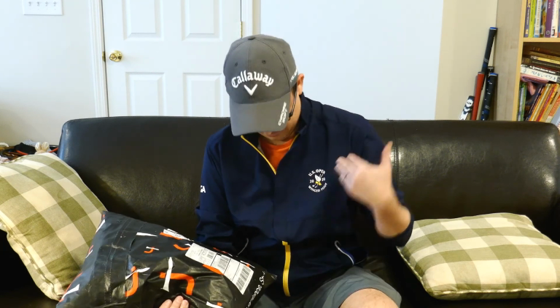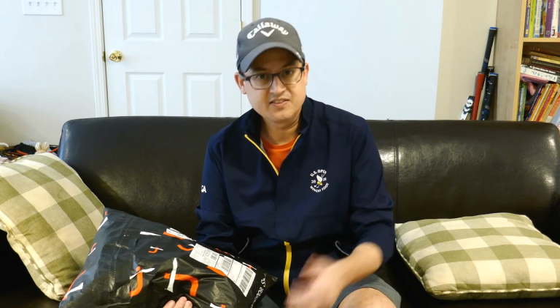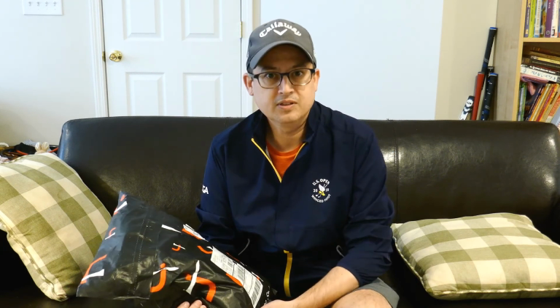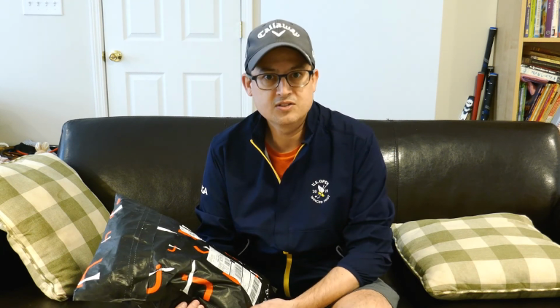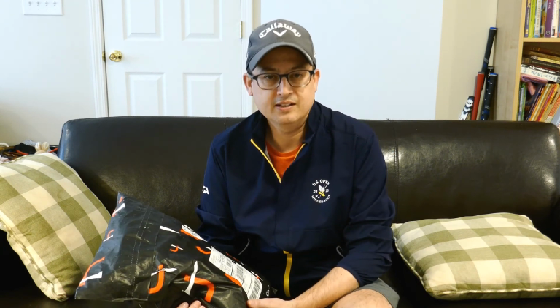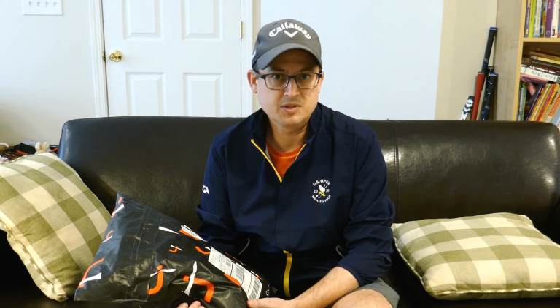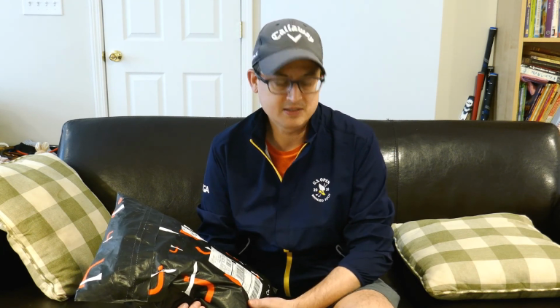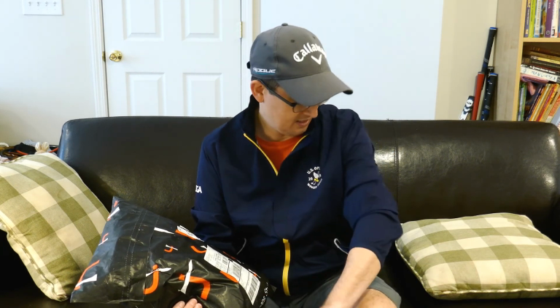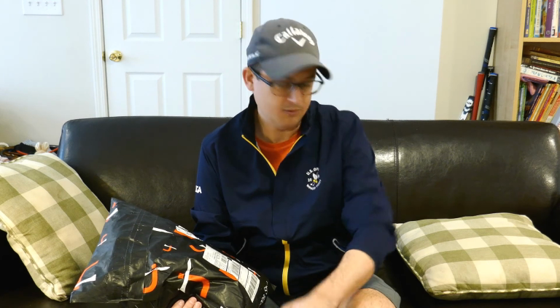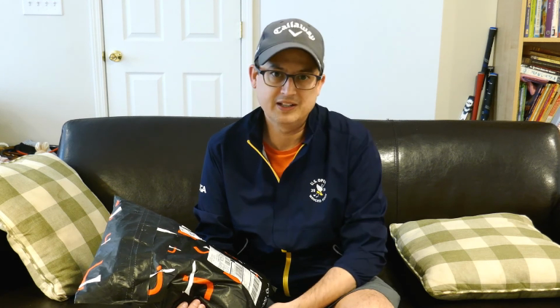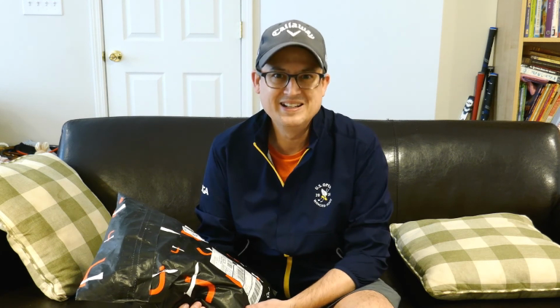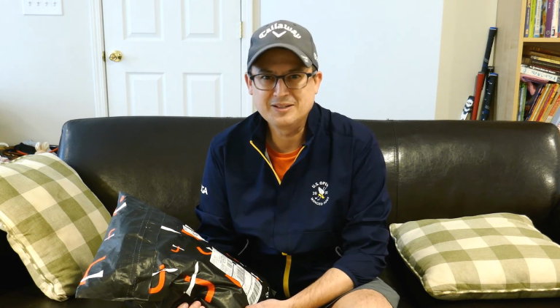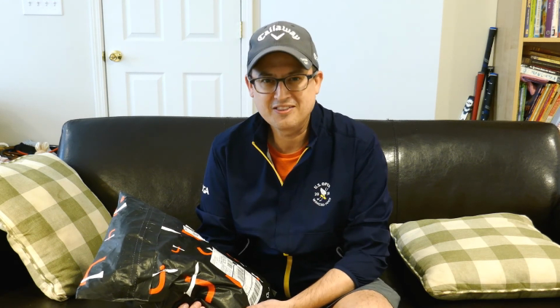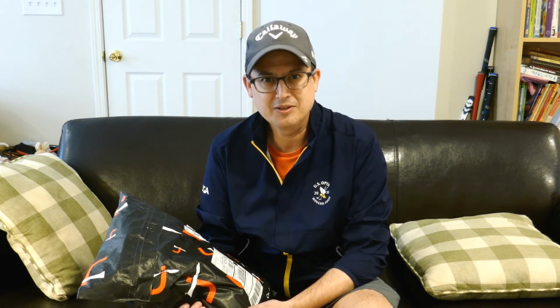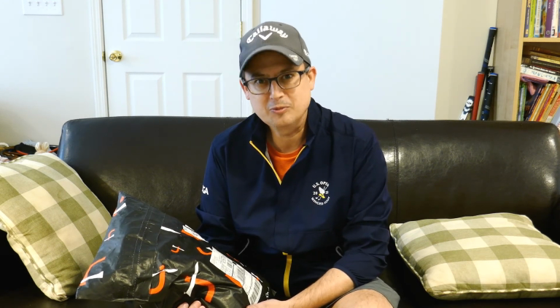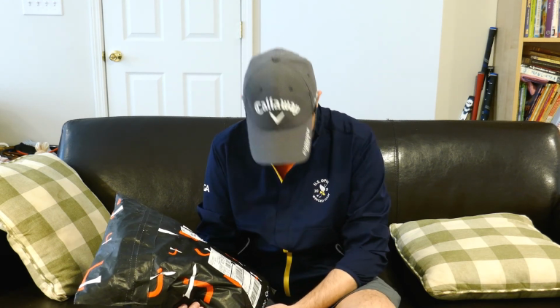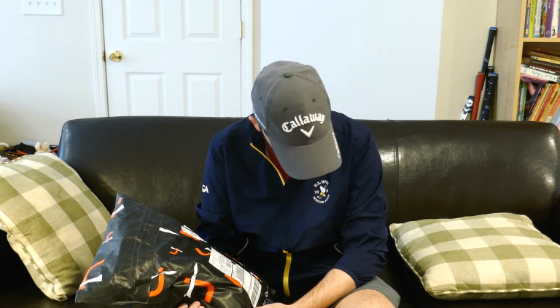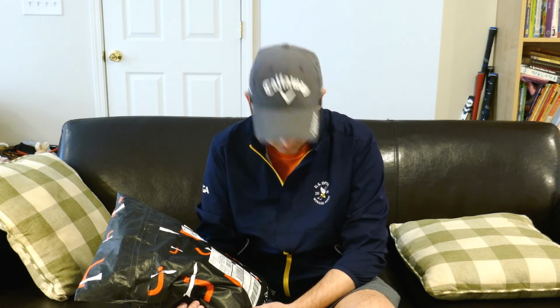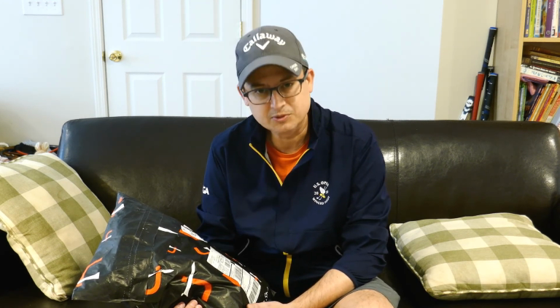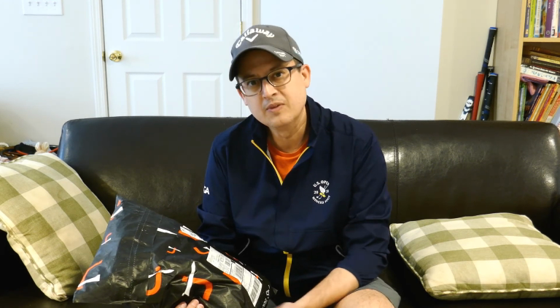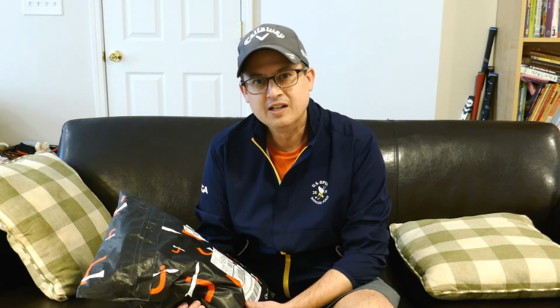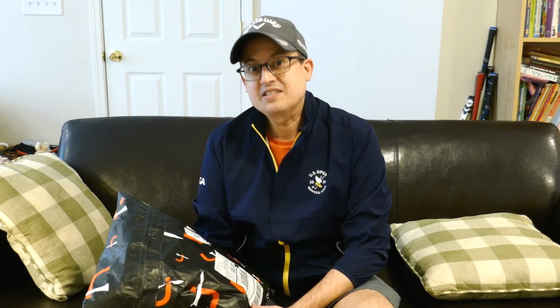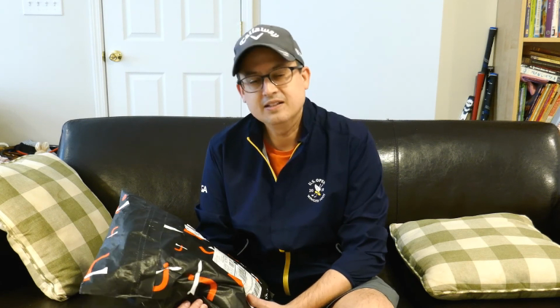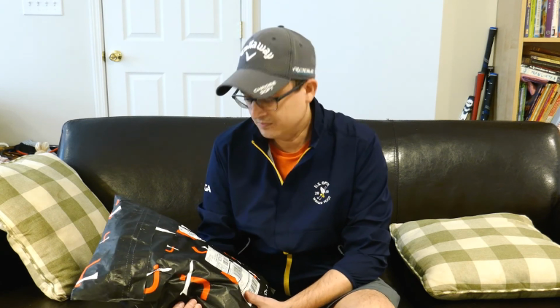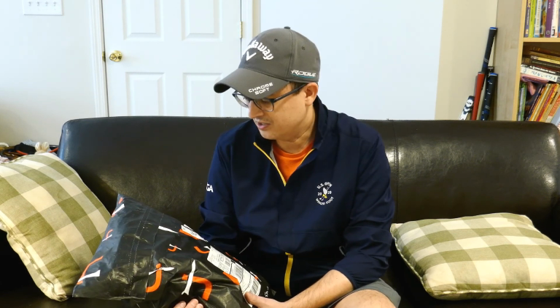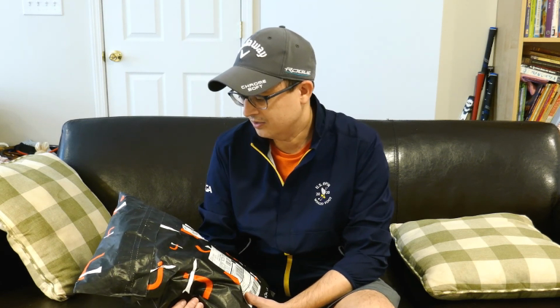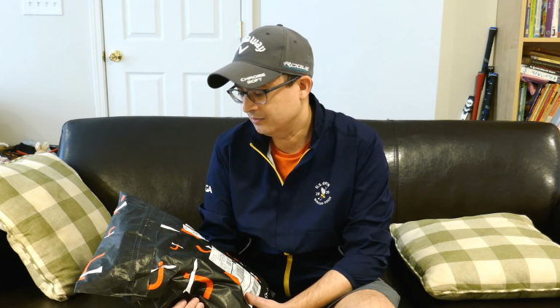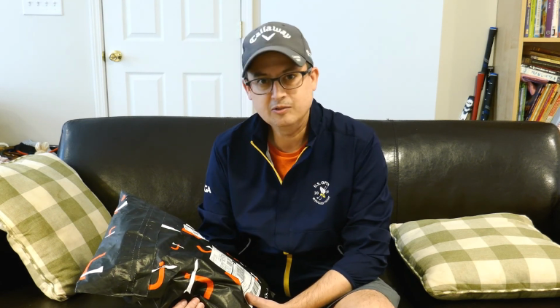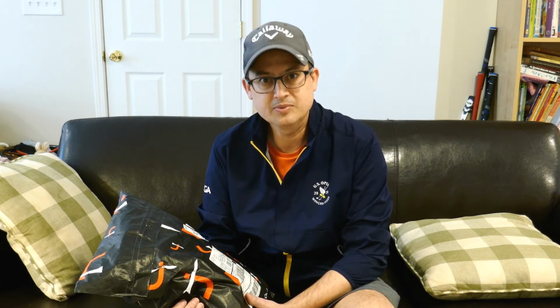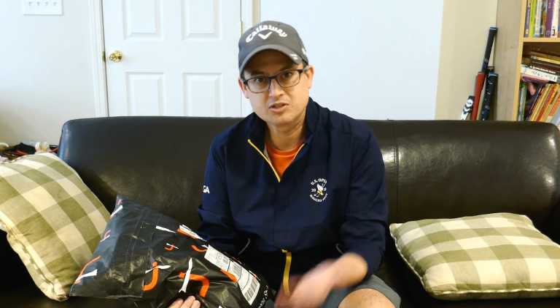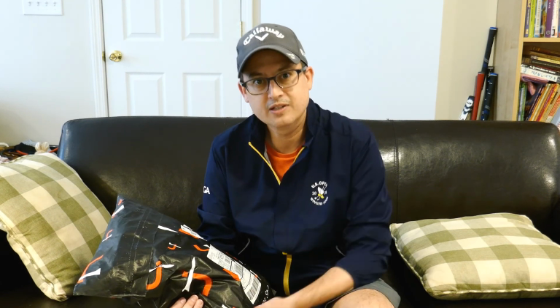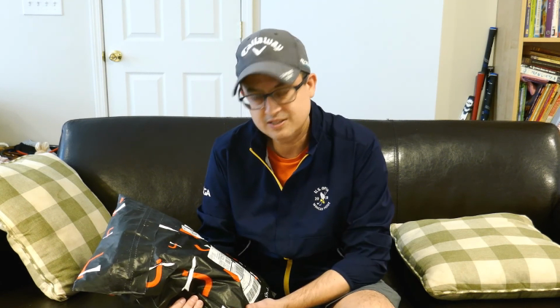I got this jacket in last month's box. I have to say I really like it — I like it more than I thought I did when I first opened it. It's really comfortable, so I'm excited. I've got another box to open up and just want to share with you guys what's in it.